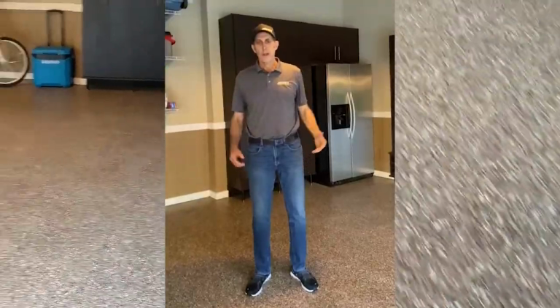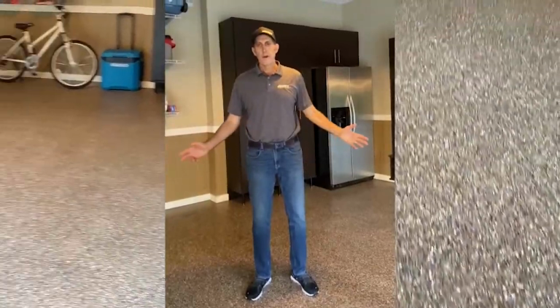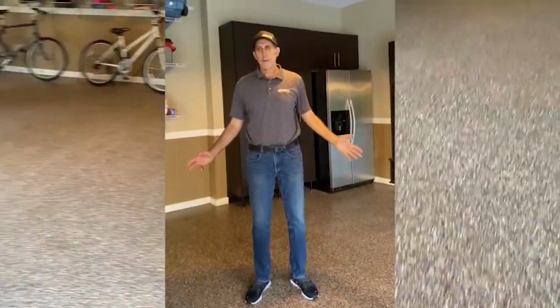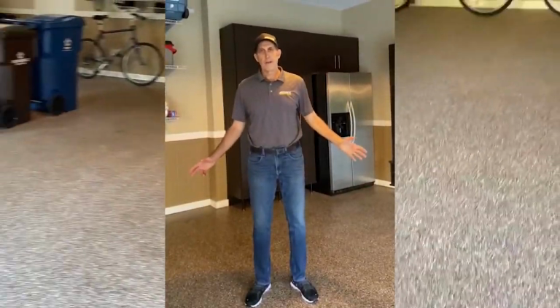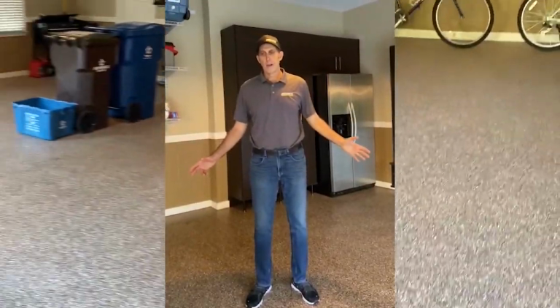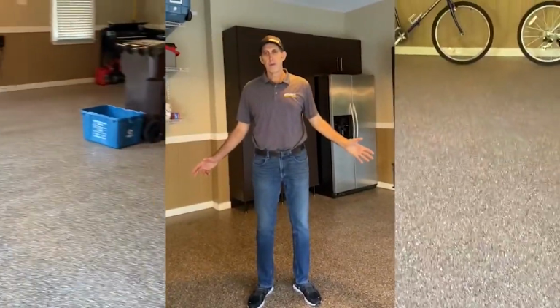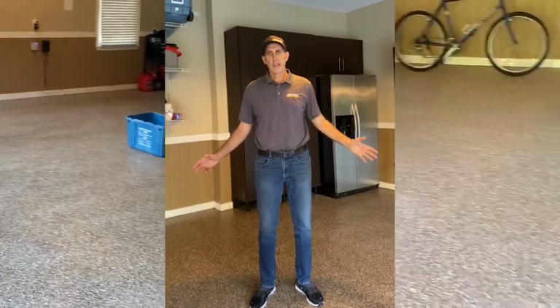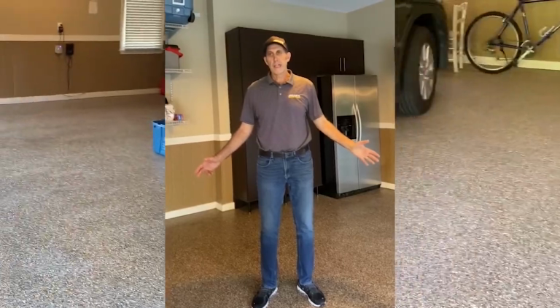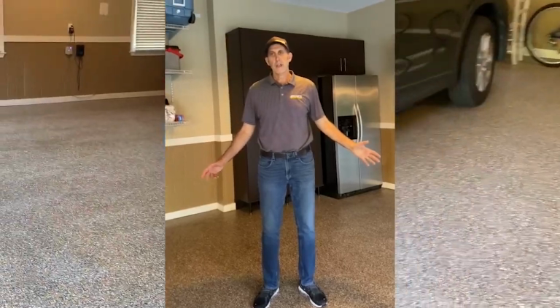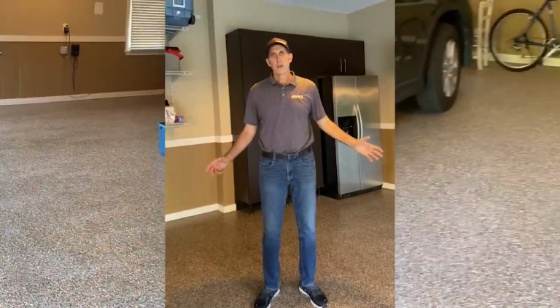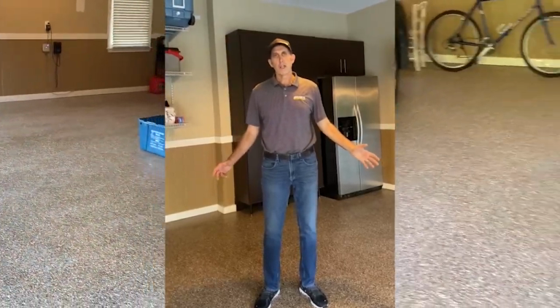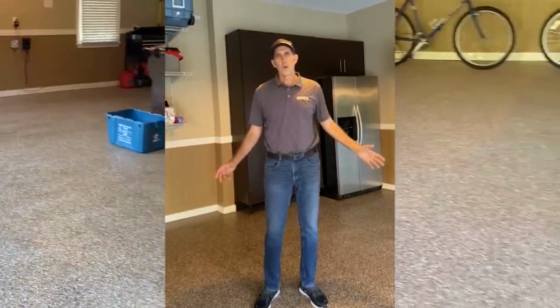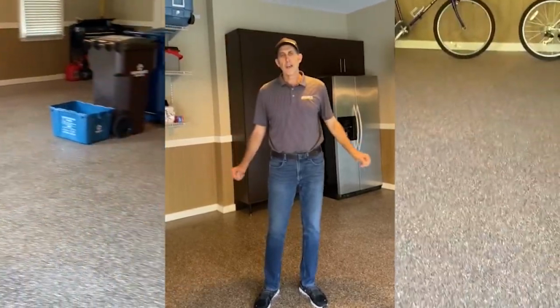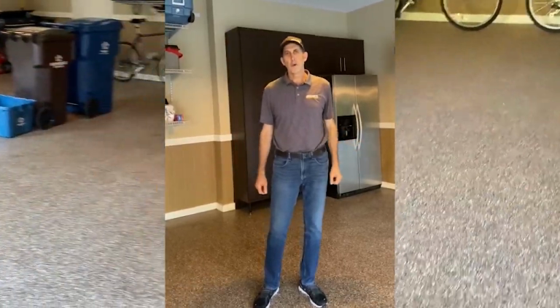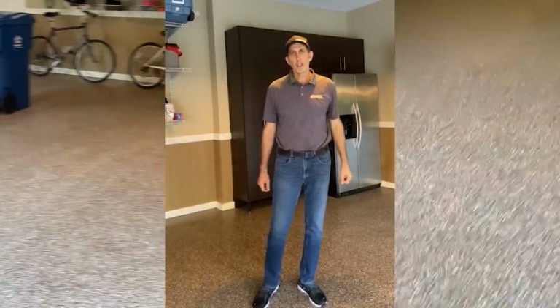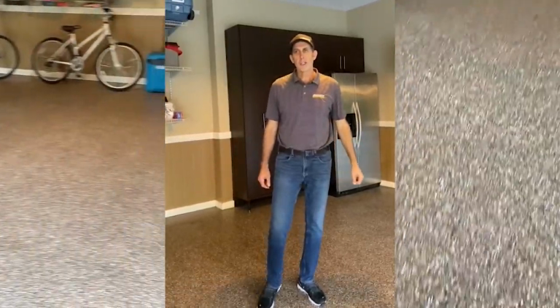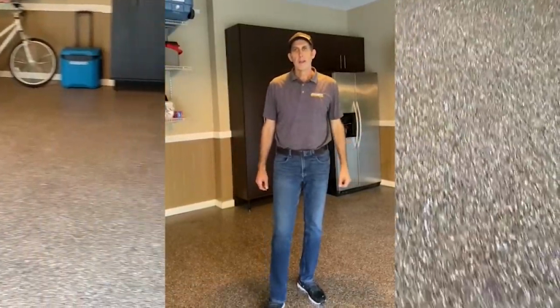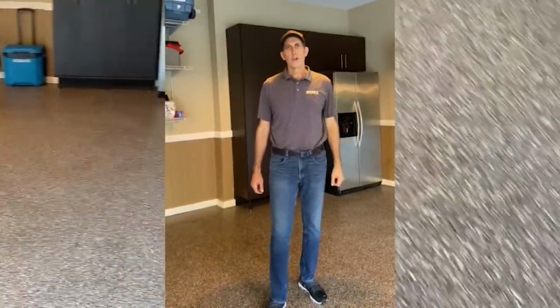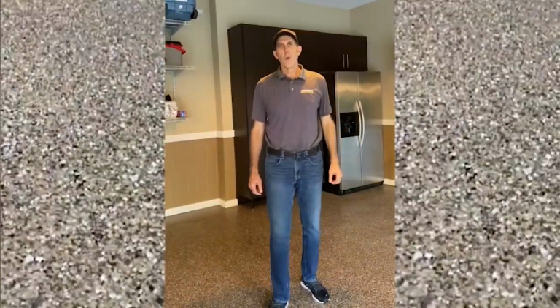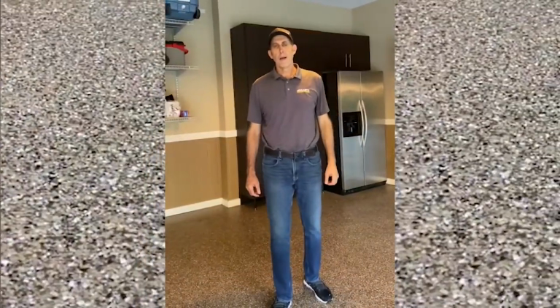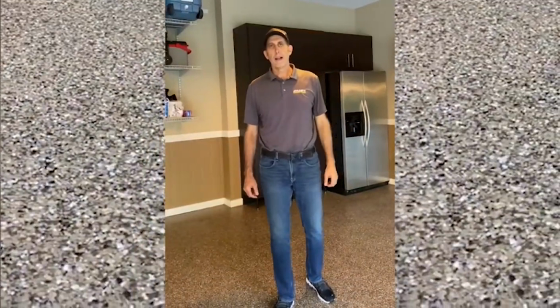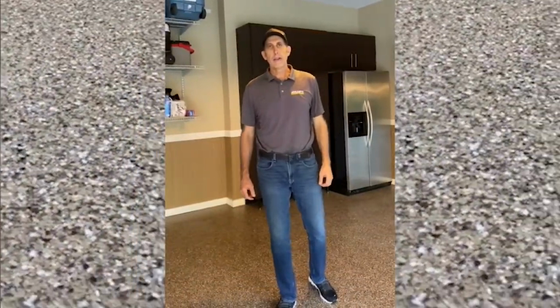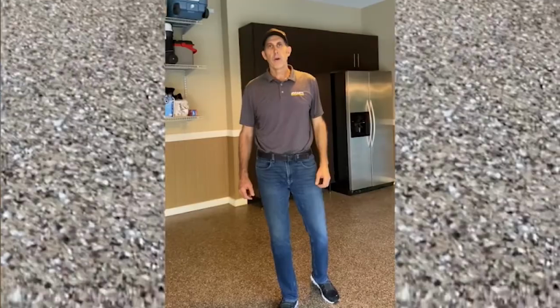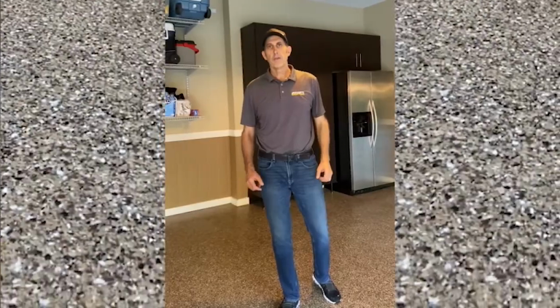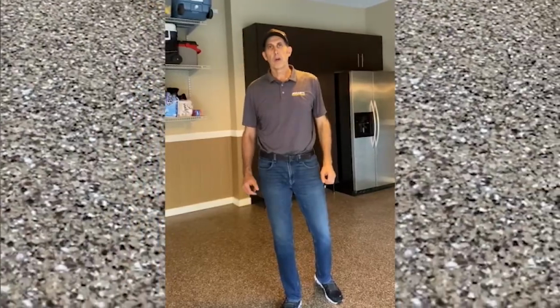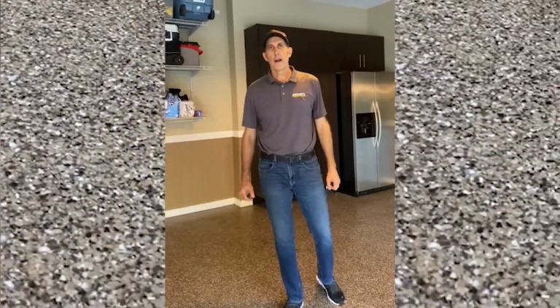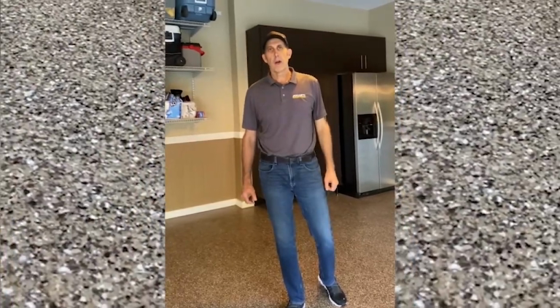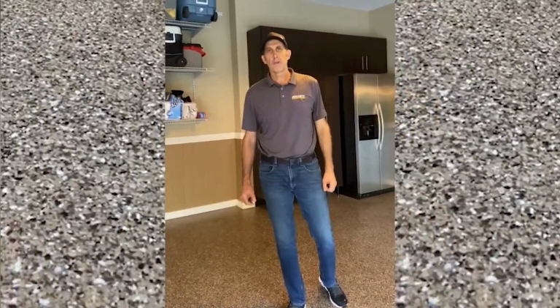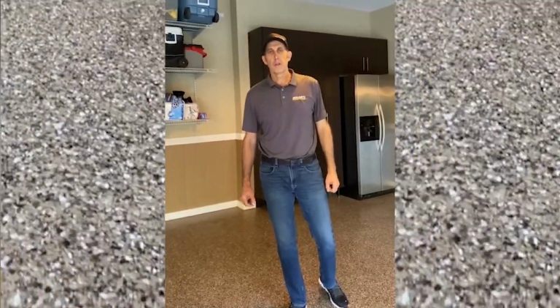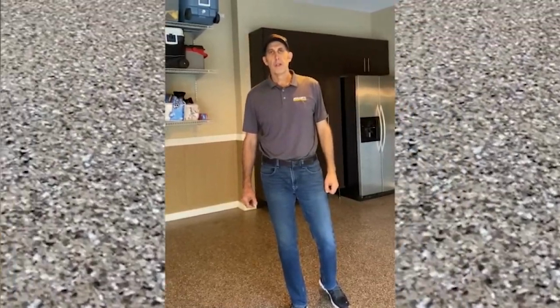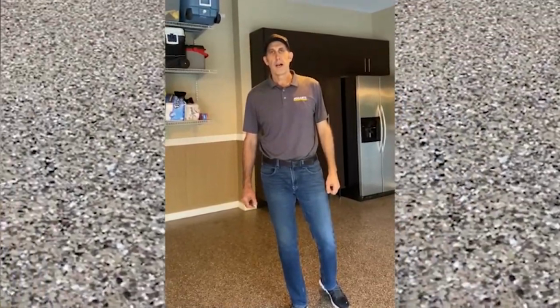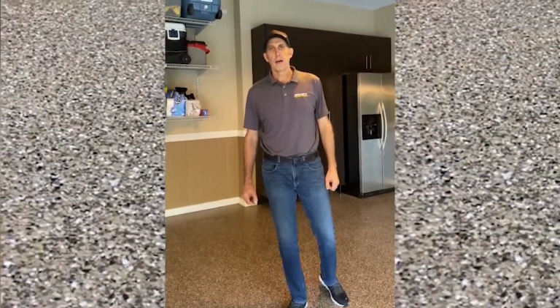And there you have it — a beautifully clean garage floor. Thank you for watching. To learn more about how to clean your garage floor, go to granitegaragefloors.com.